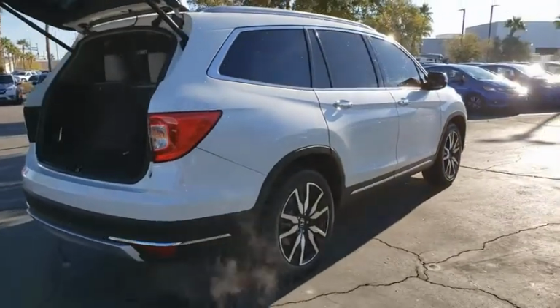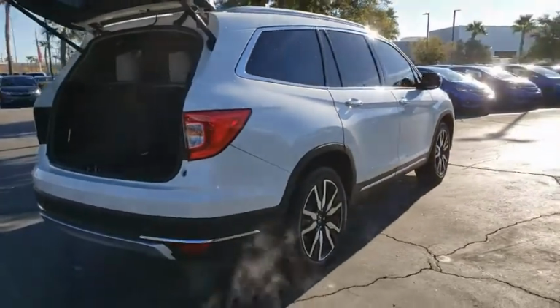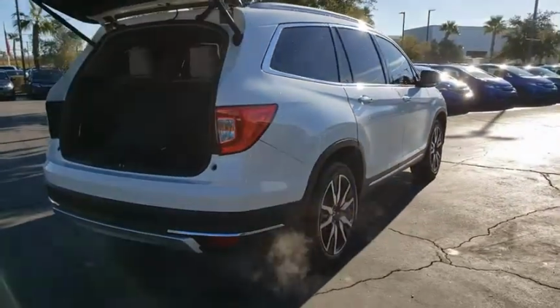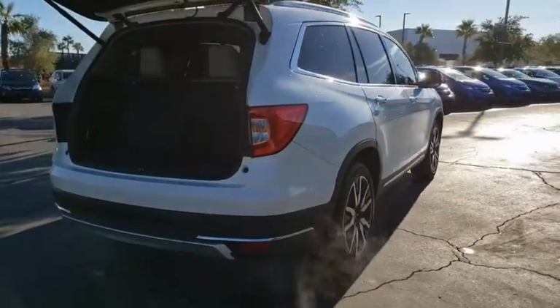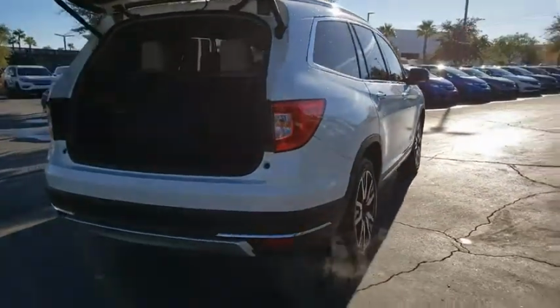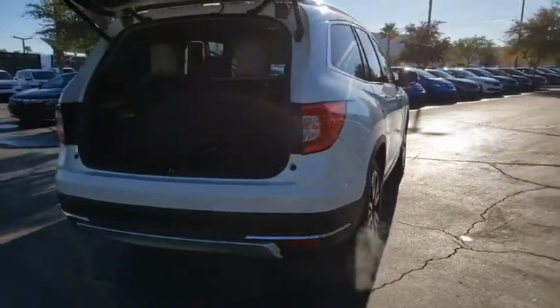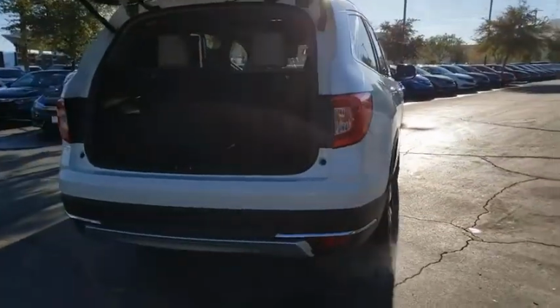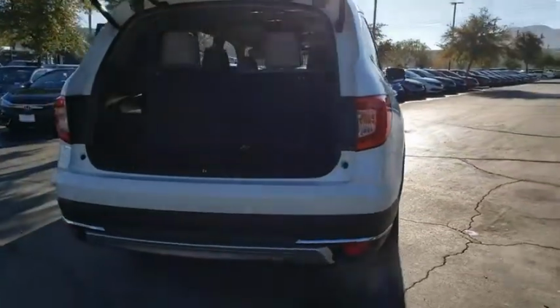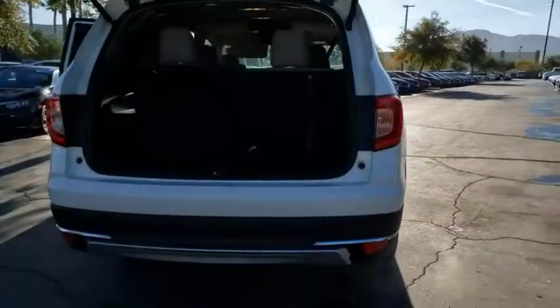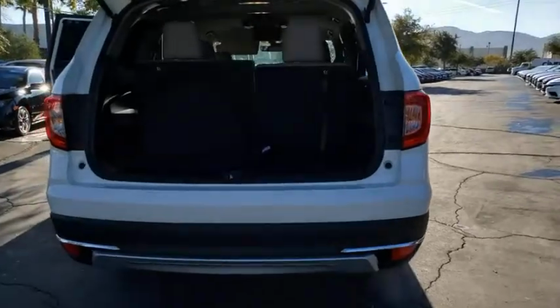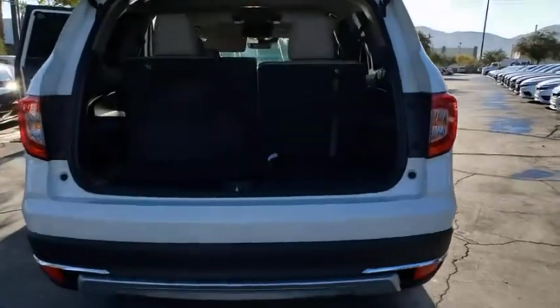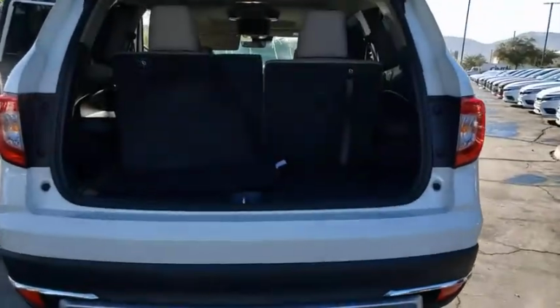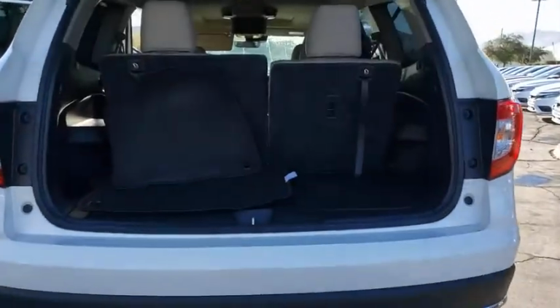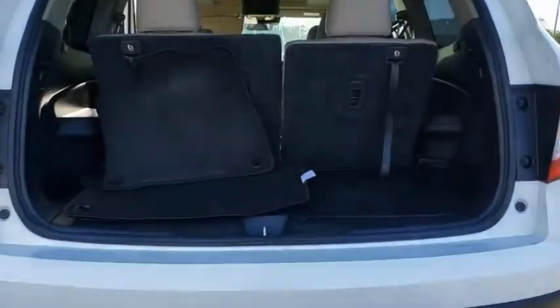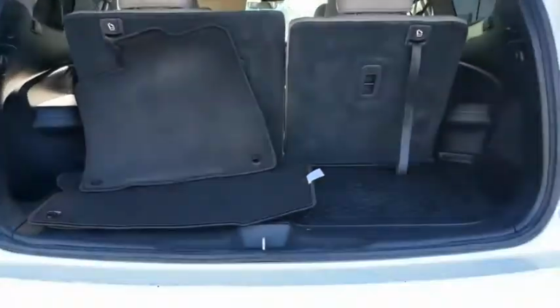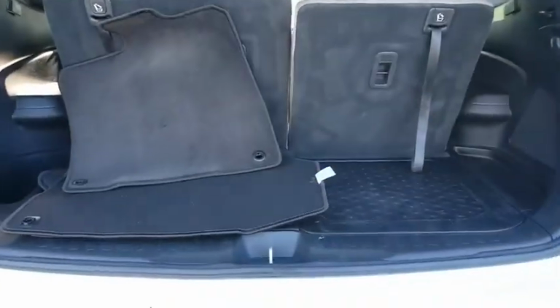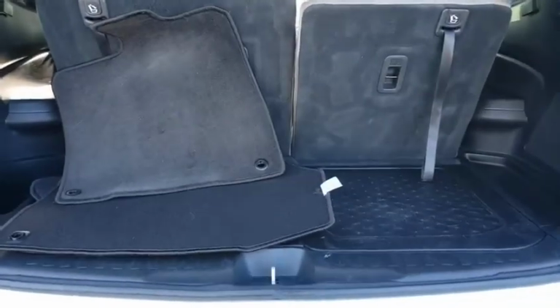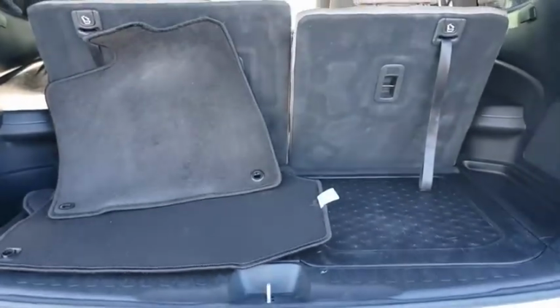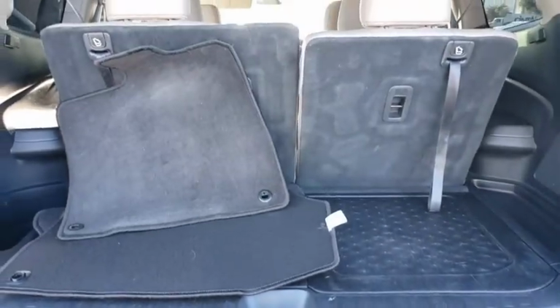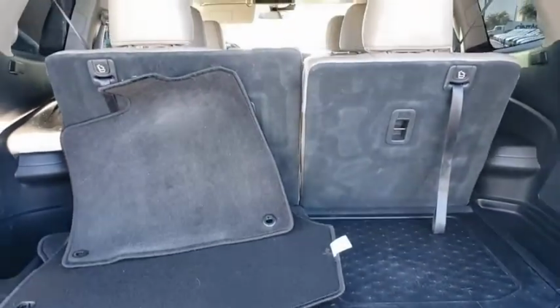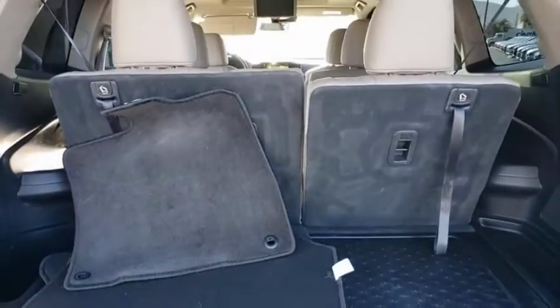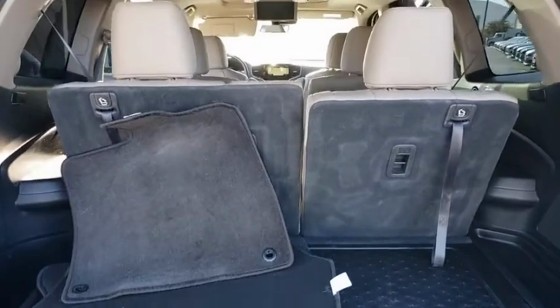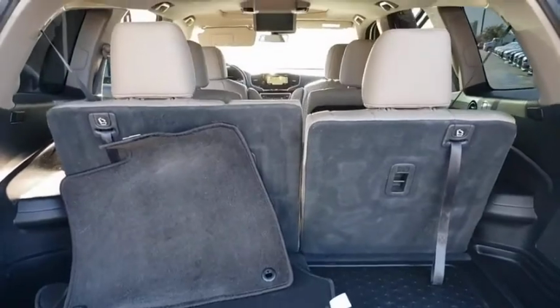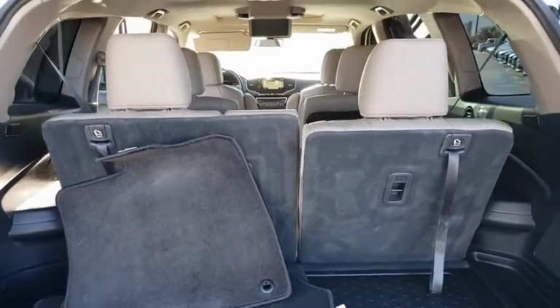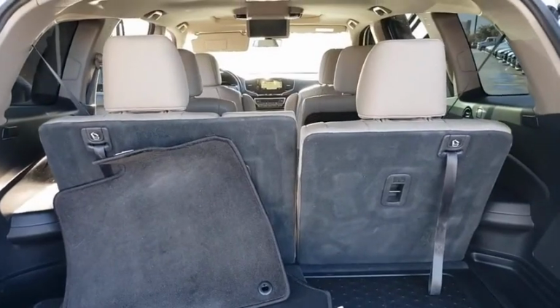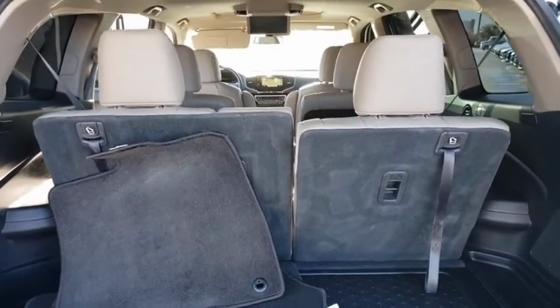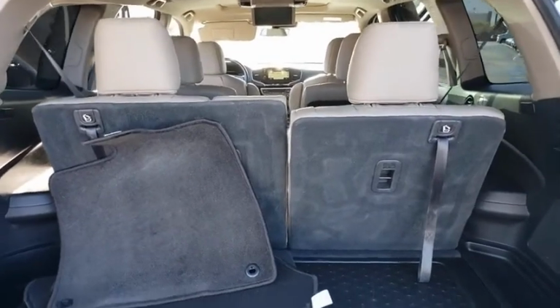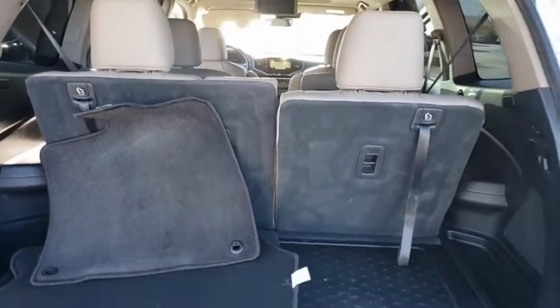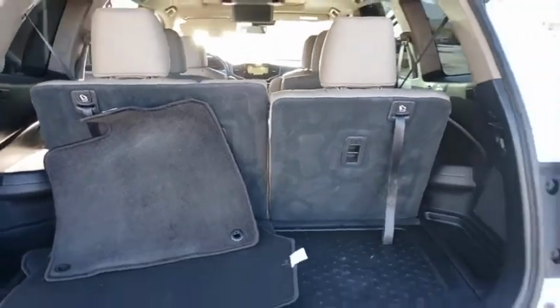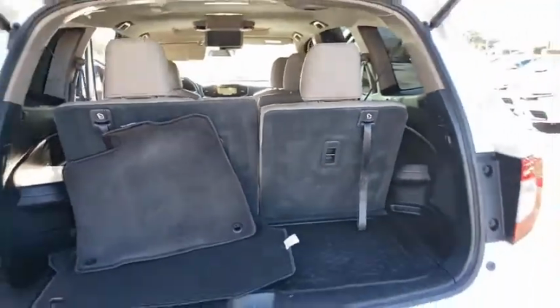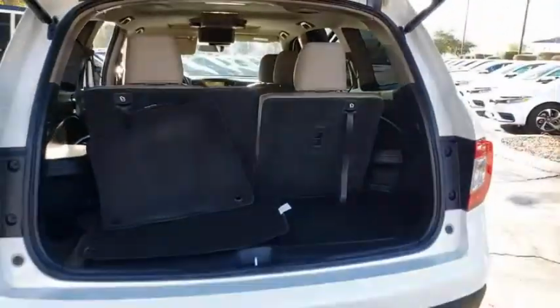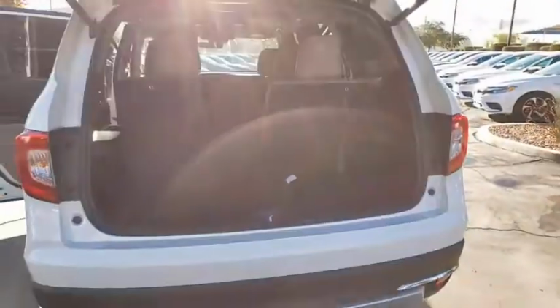This vehicle has less than 25,000 miles. Here are some of this vehicle's great options: backup camera, leather-wrapped steering wheel, compass, outside temperature gauge, engine immobilizer. Come take a test drive today.